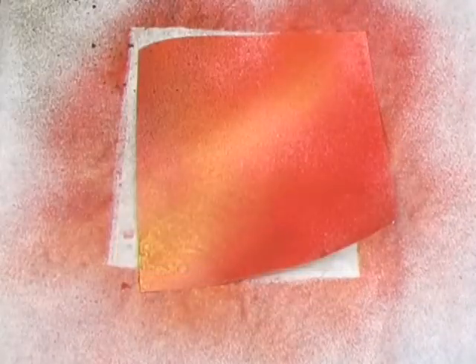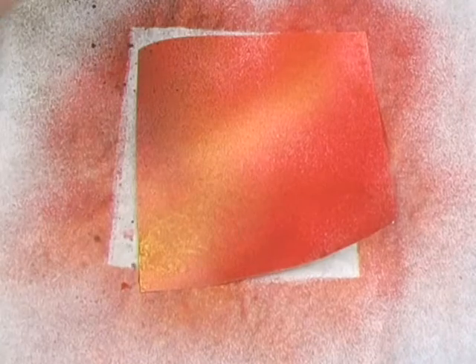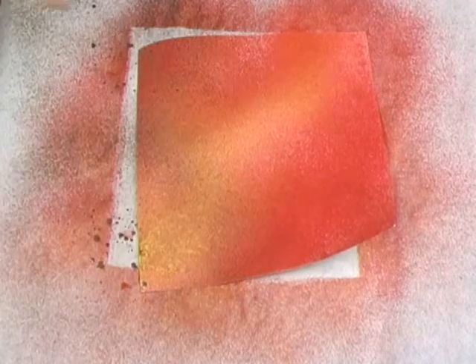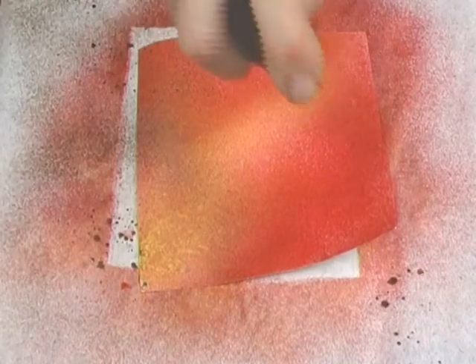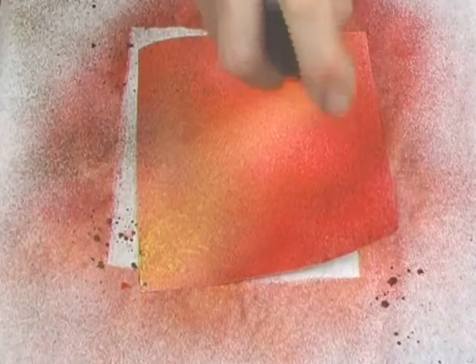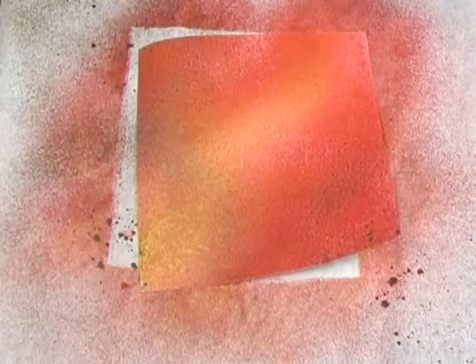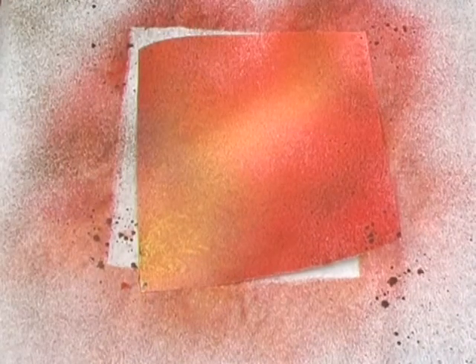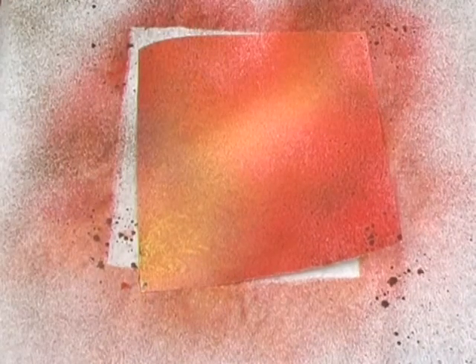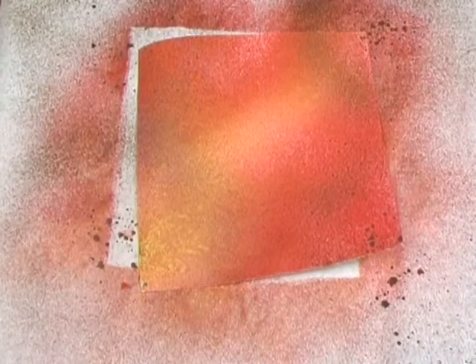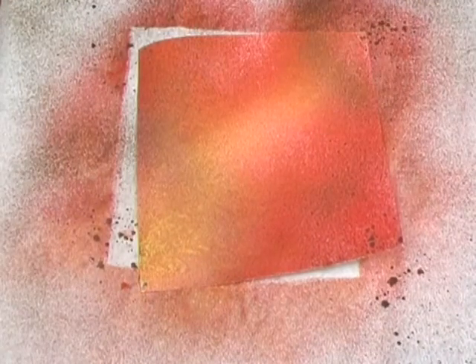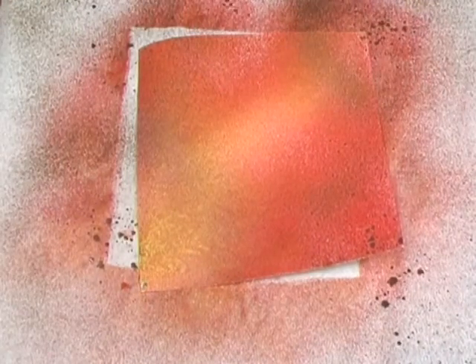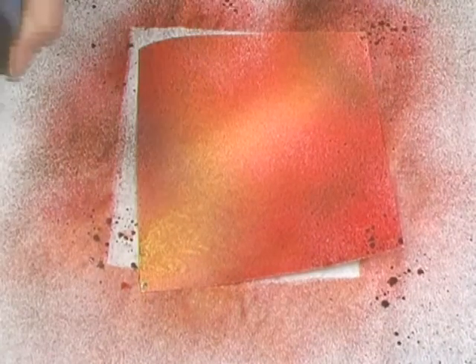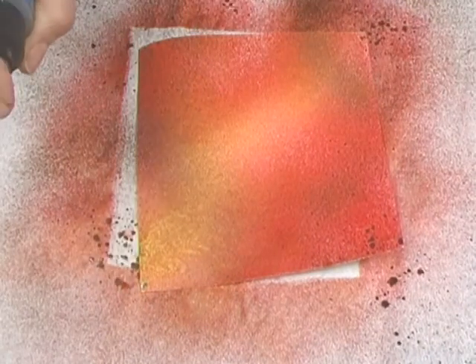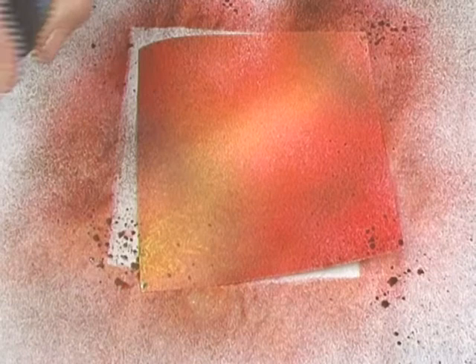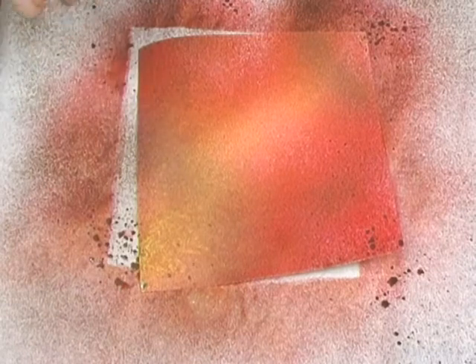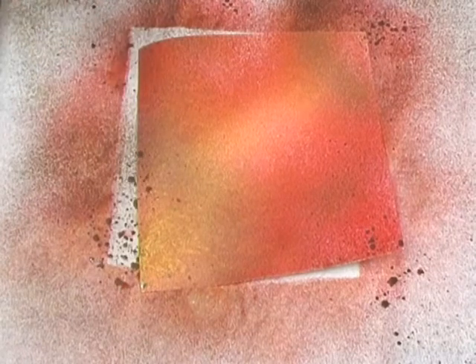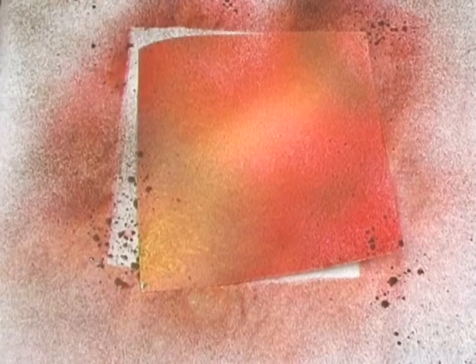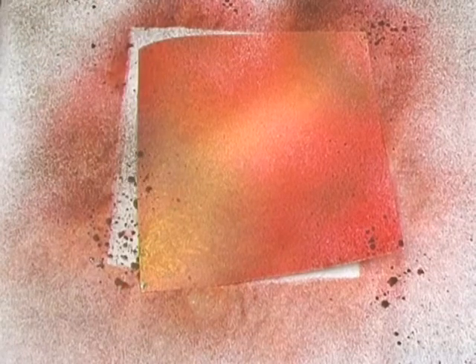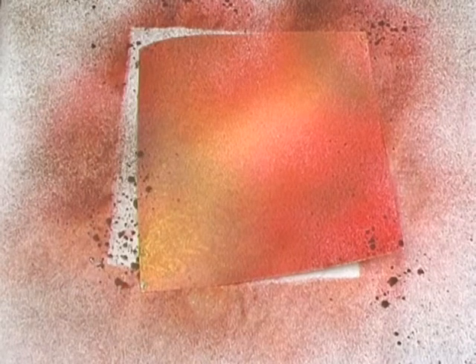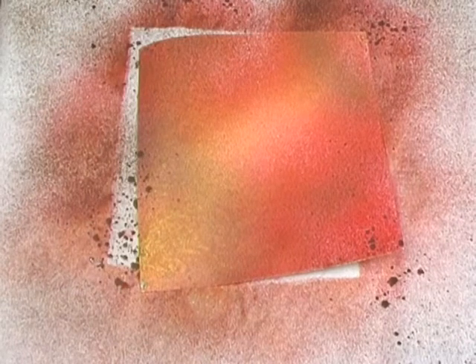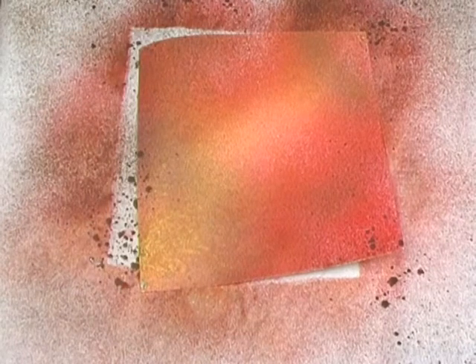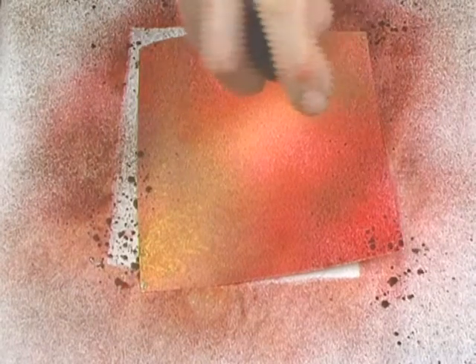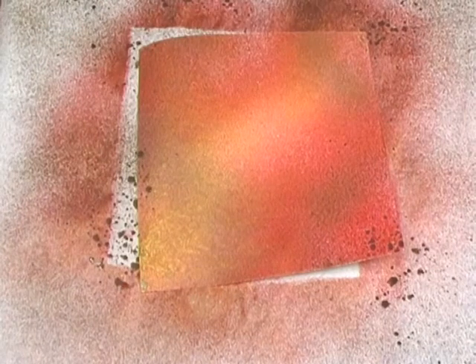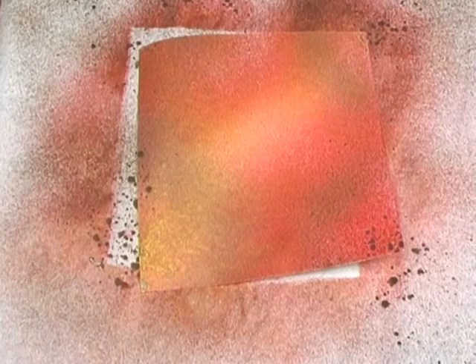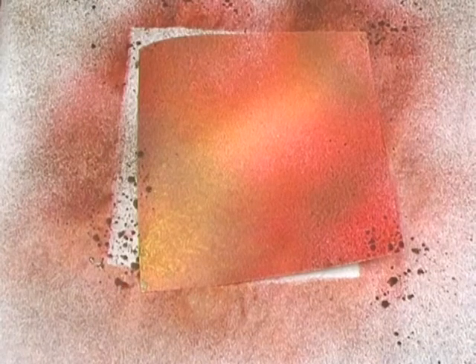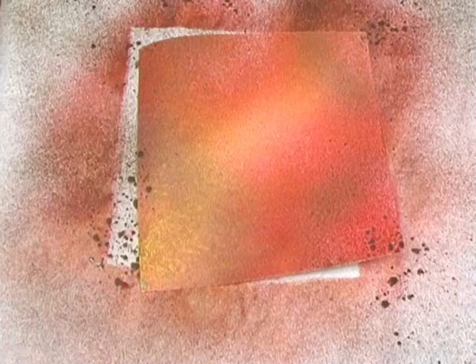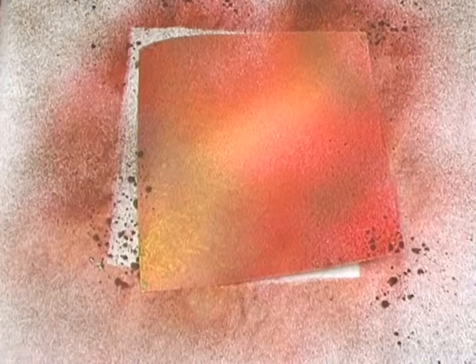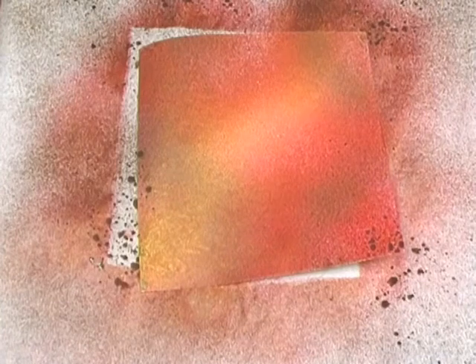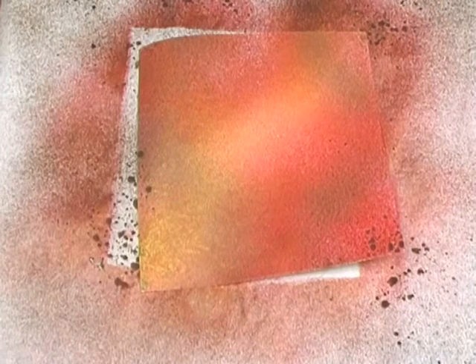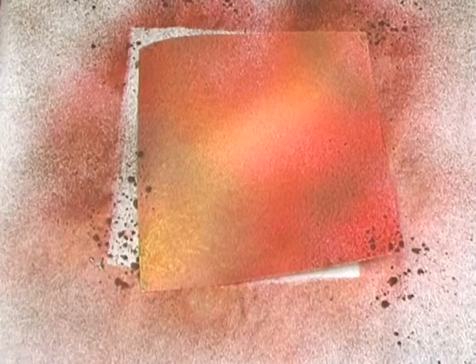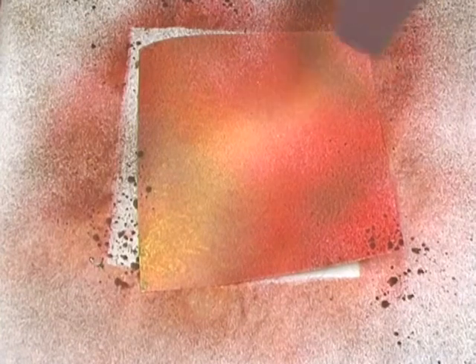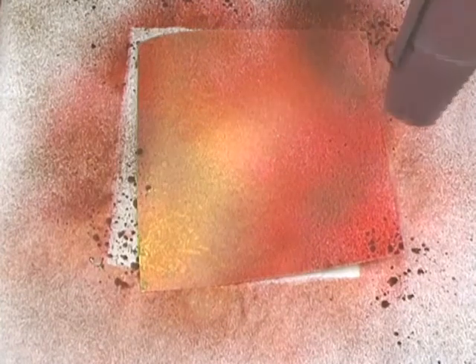When layering multiple colors, you can choose a subtle blended effect if you skip drying between coats, keeping the cardstock damp. Or go for a bold look by allowing the colors to dry before adding the next shade.